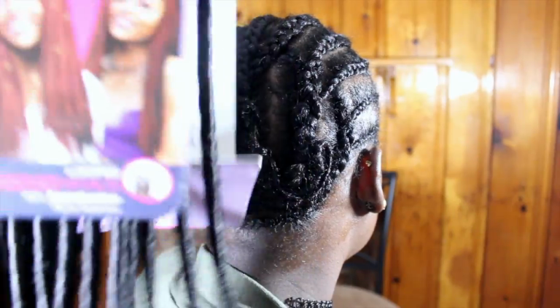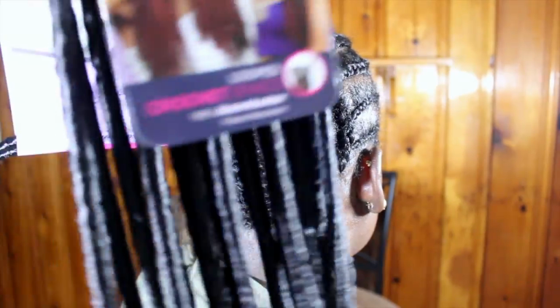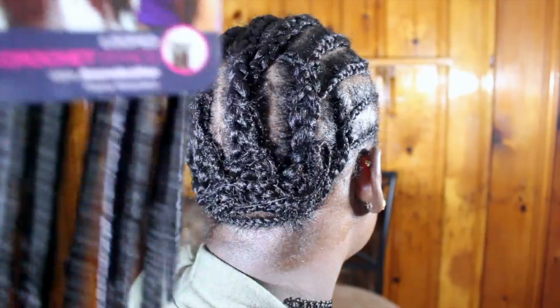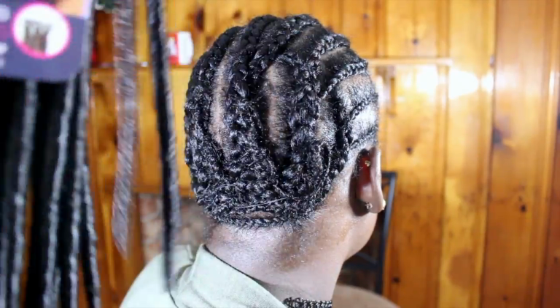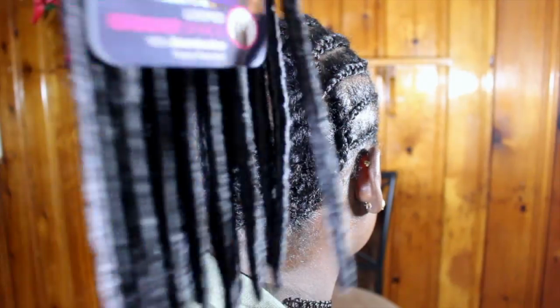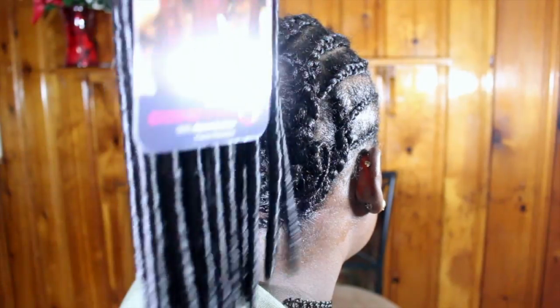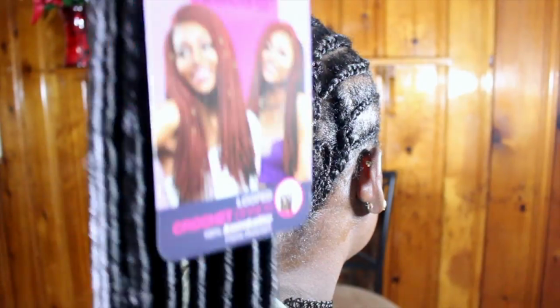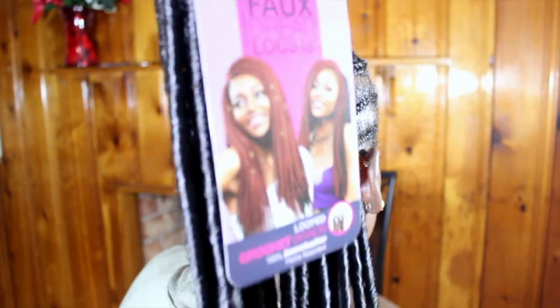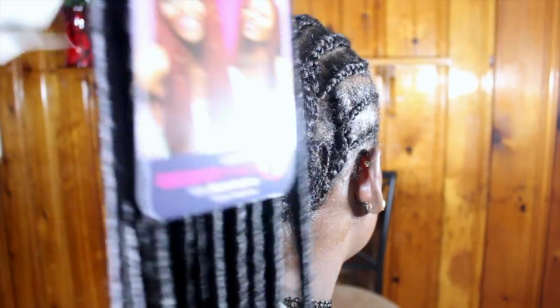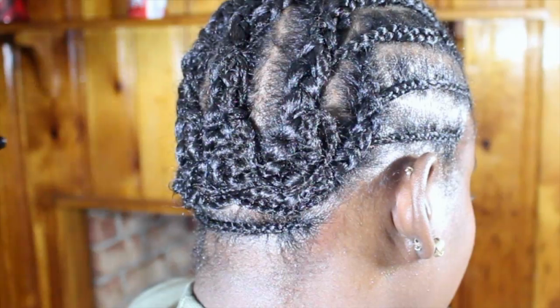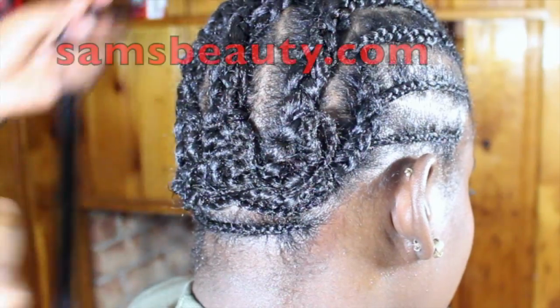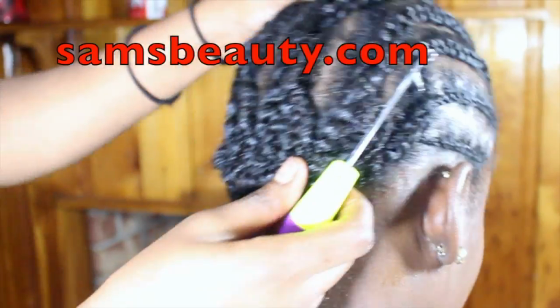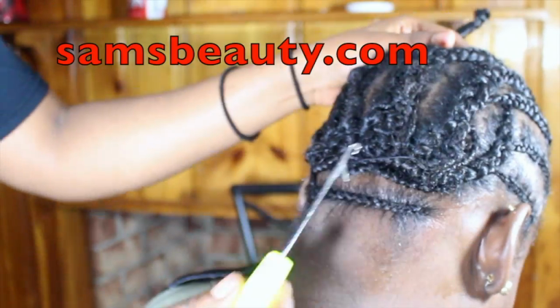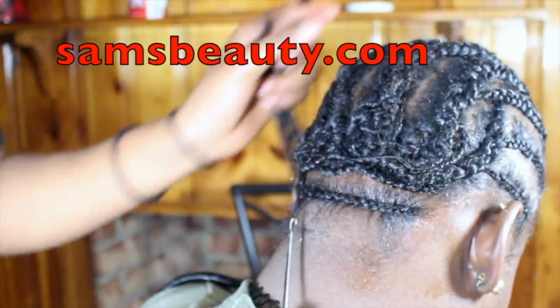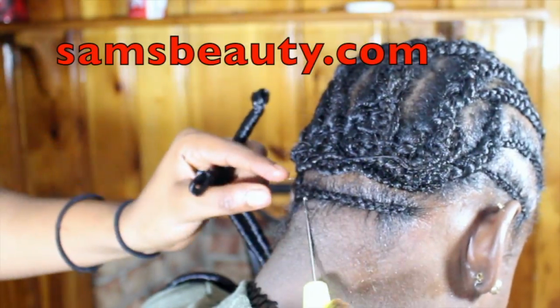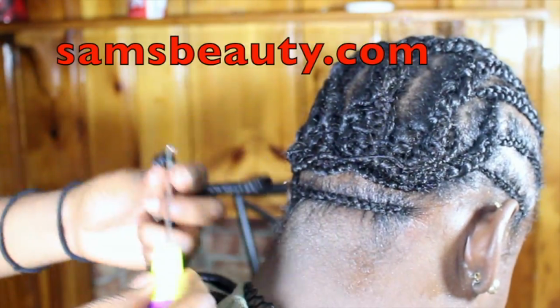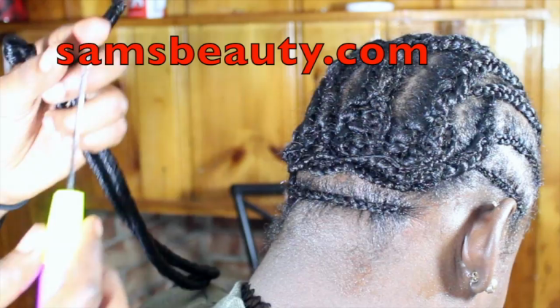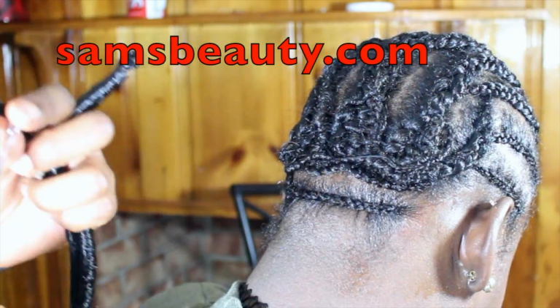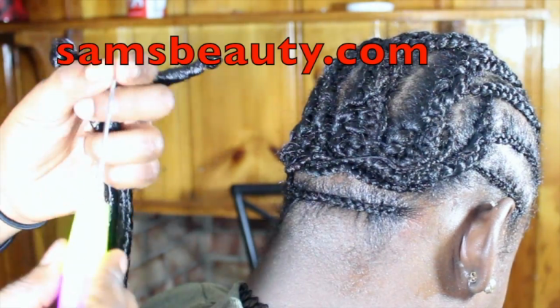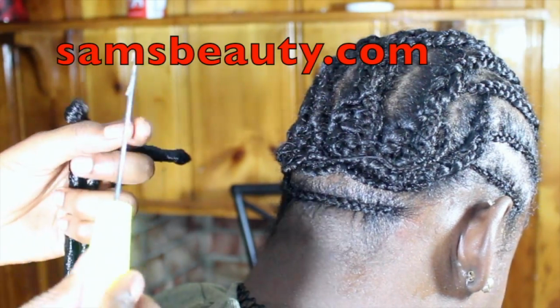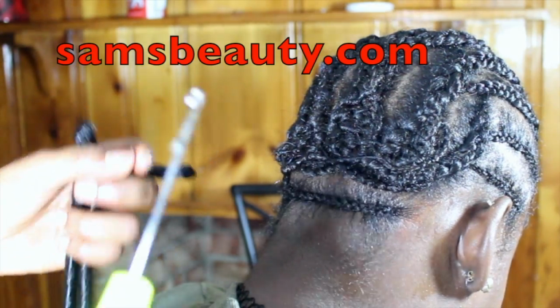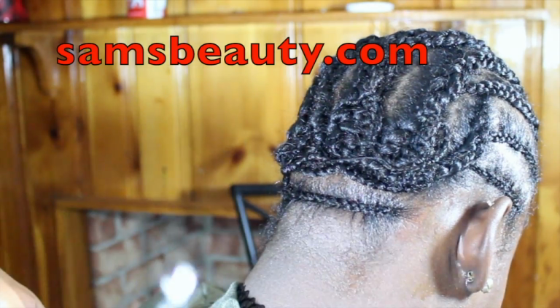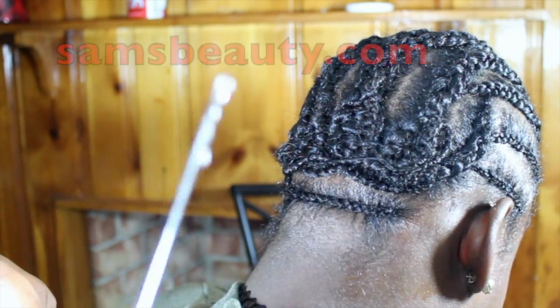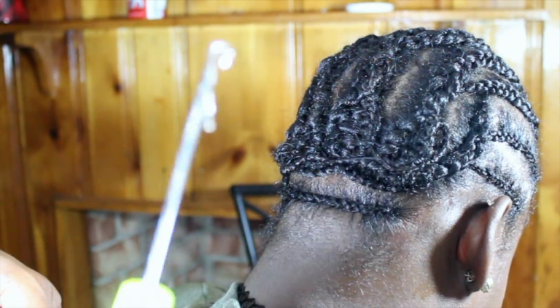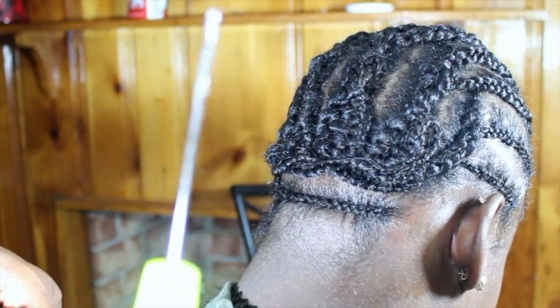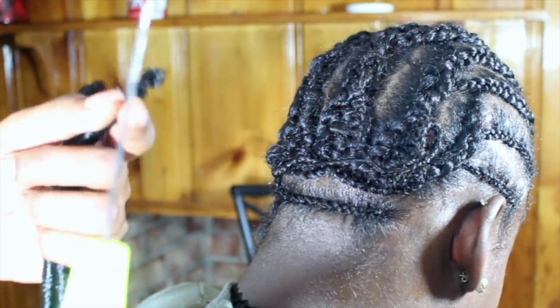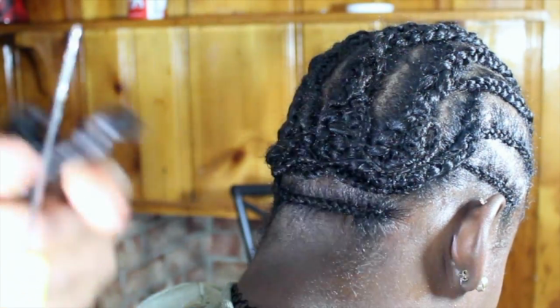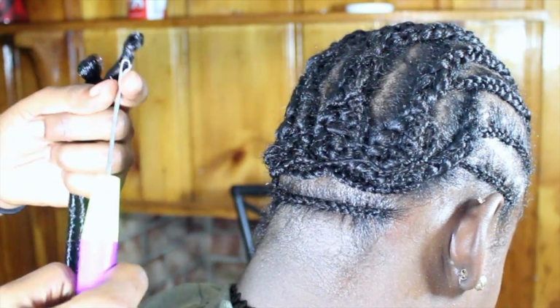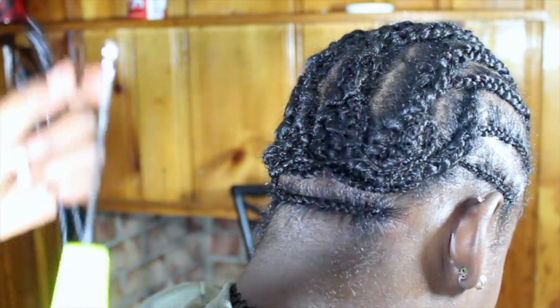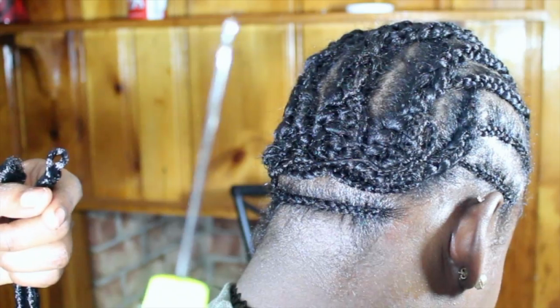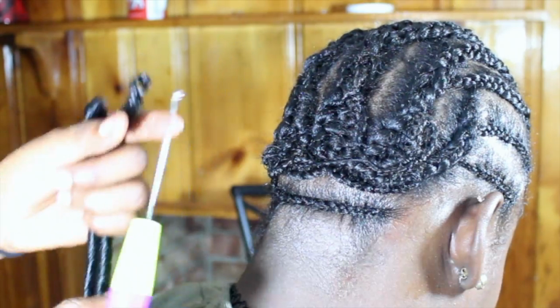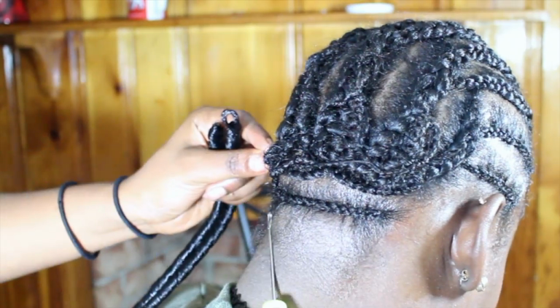Now it's time for crochet. This is the pack of hair — get your latch hook and let's get to business. You can get the latch hook at samsbeauty.com or at any beauty supply store.